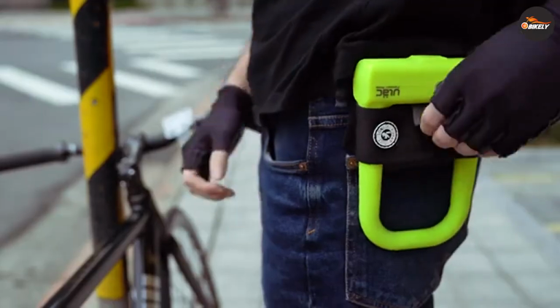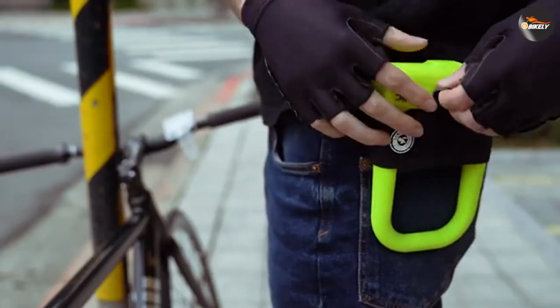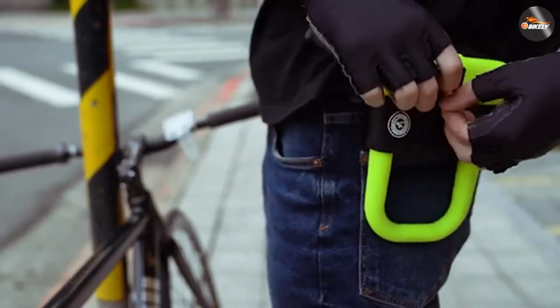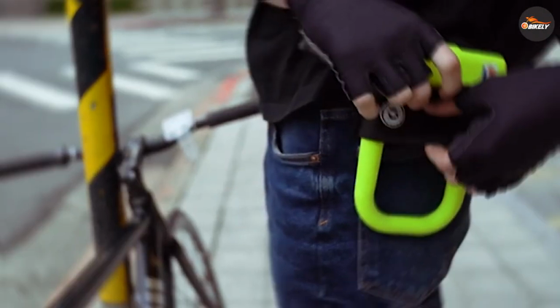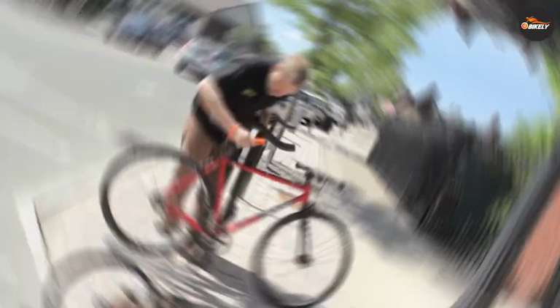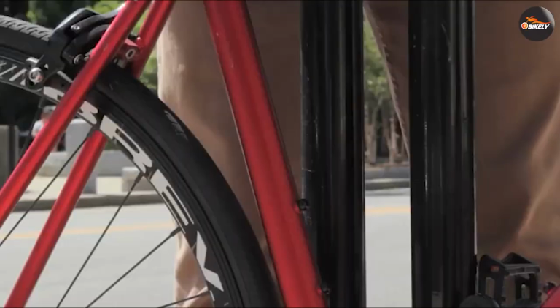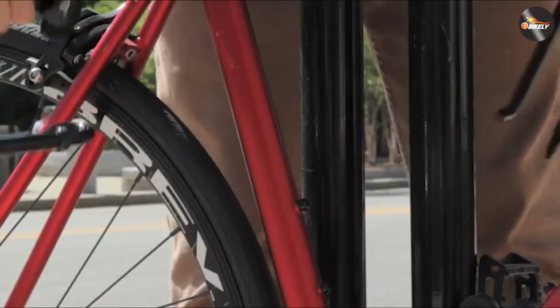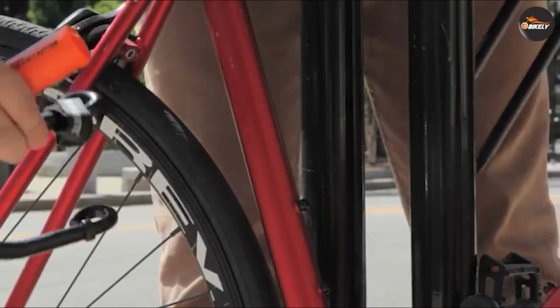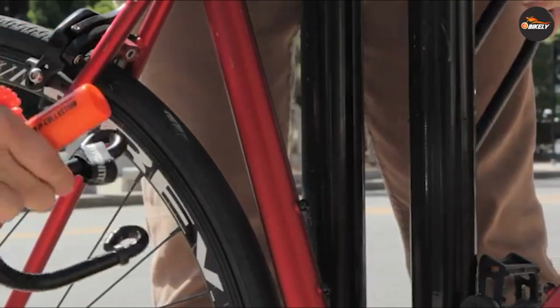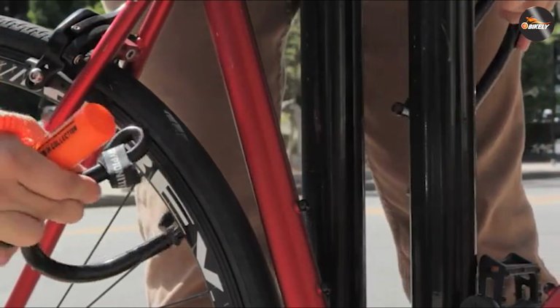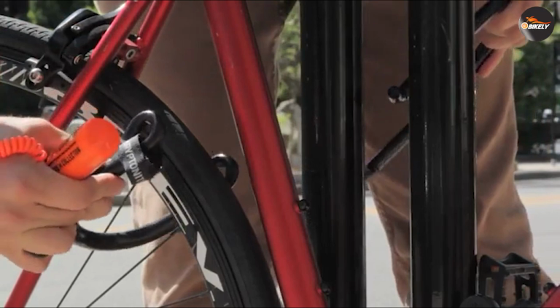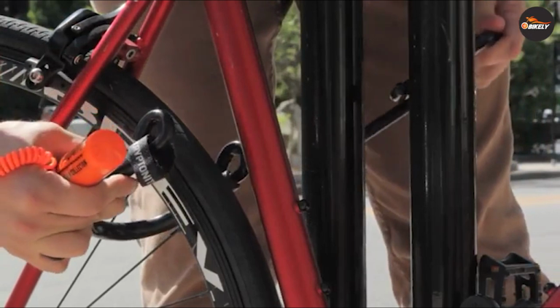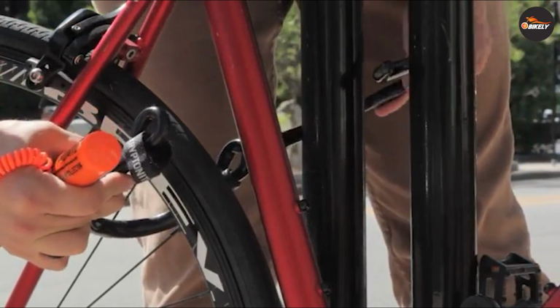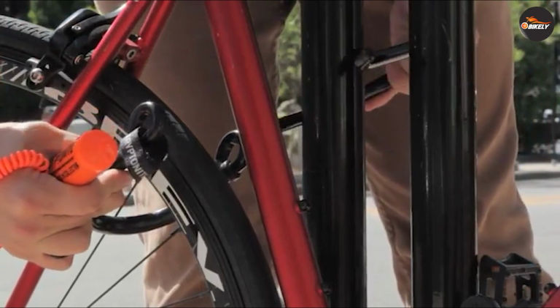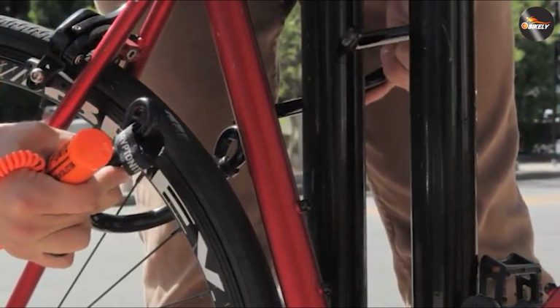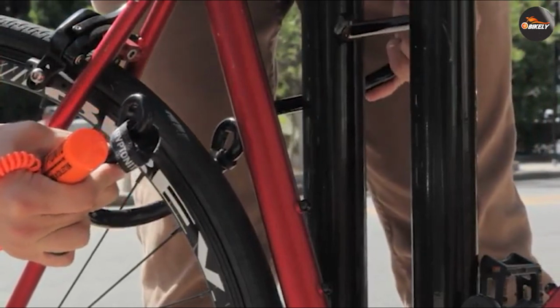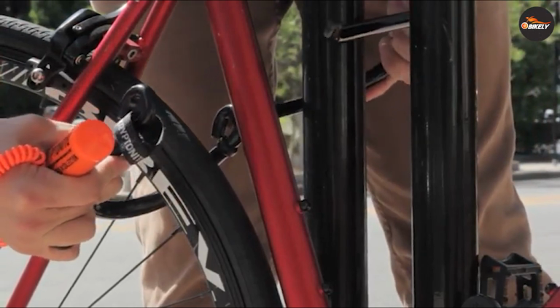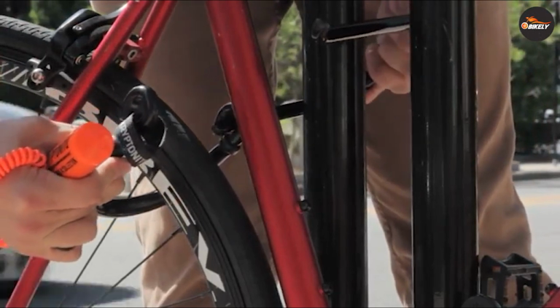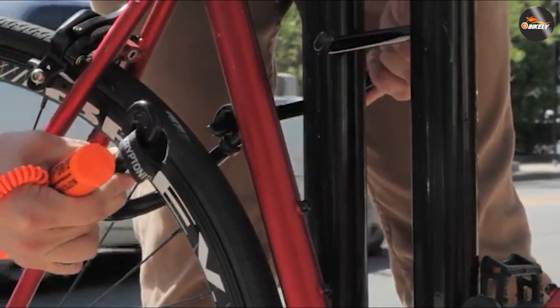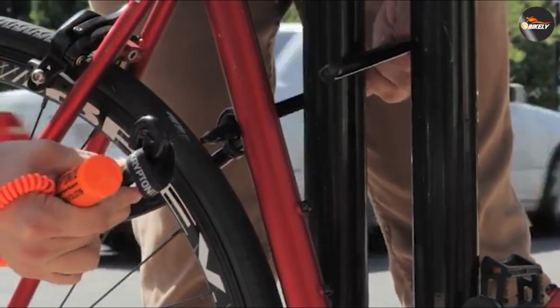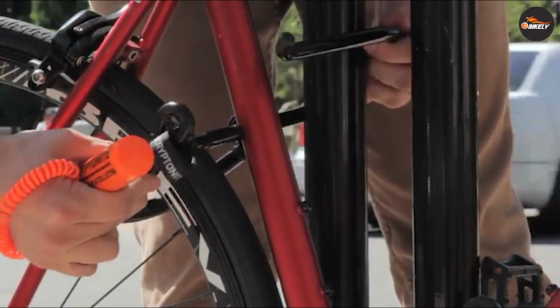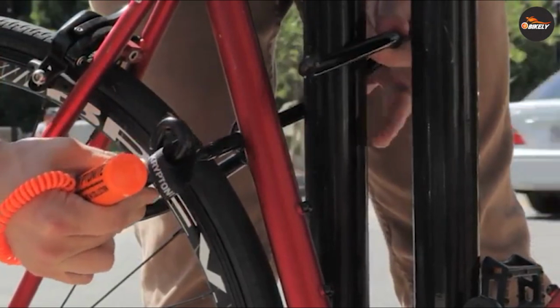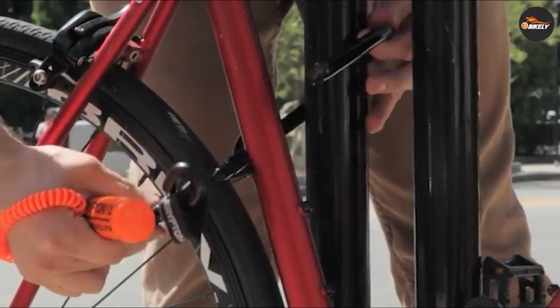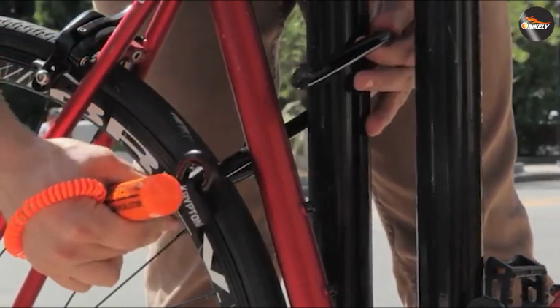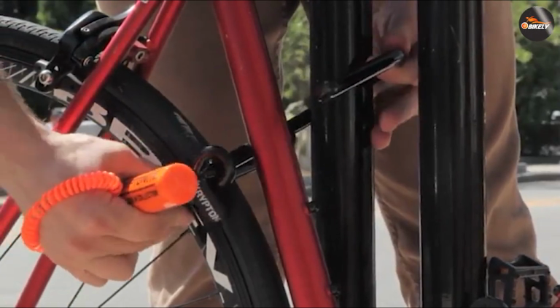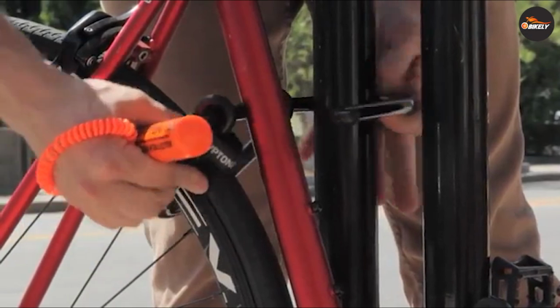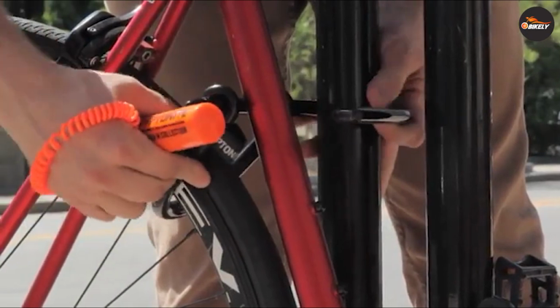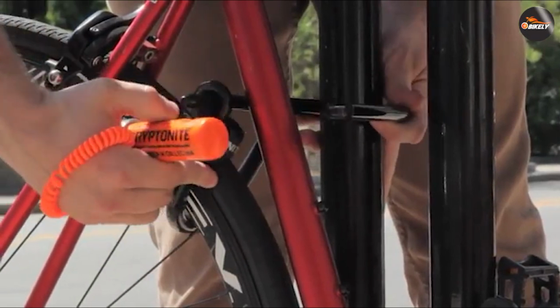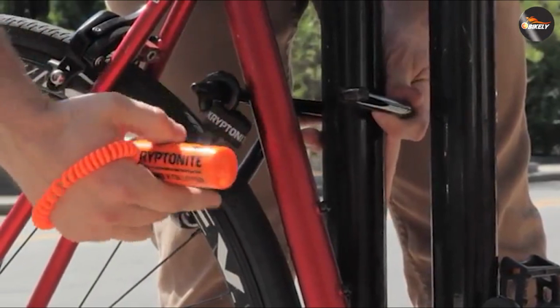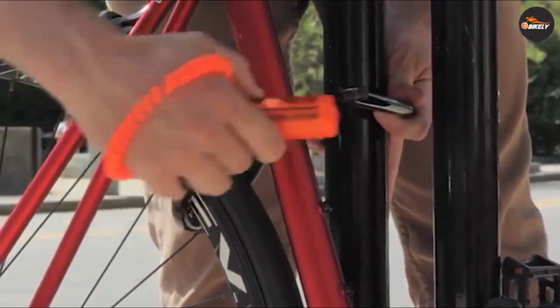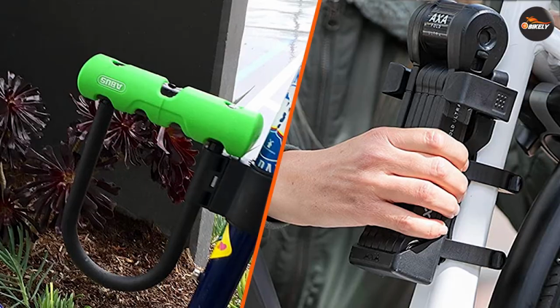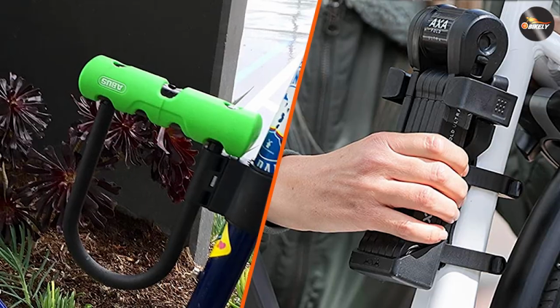Disadvantages of the U-lock: one of the main disadvantages of this type of lock is that it might be difficult to loop through some bike frames. This is because of the stiff shape it has, which cannot be changed. This also creates problems when carrying the lock around.